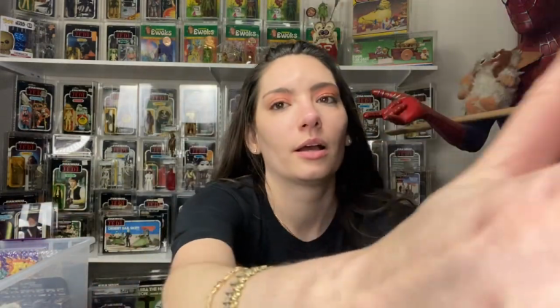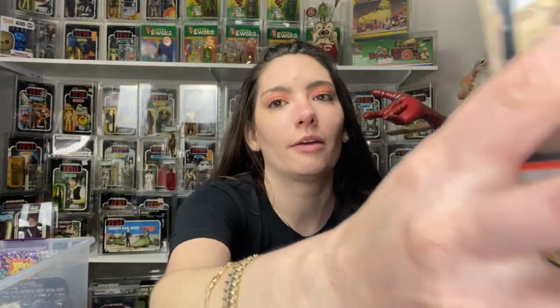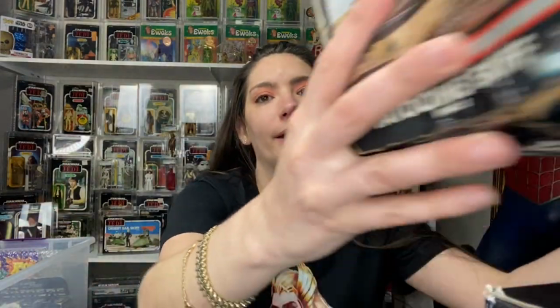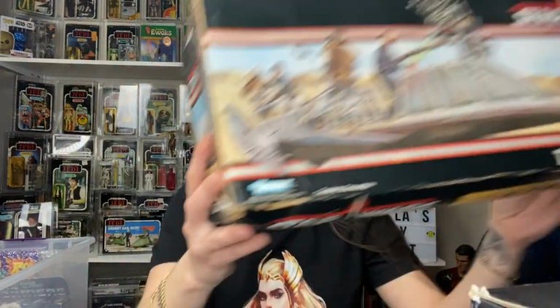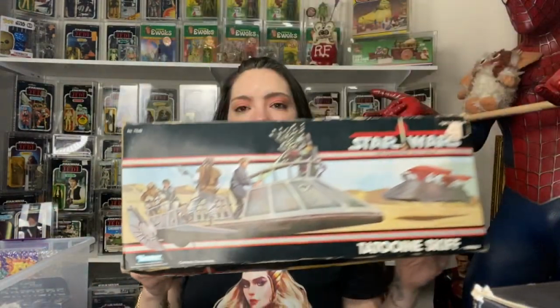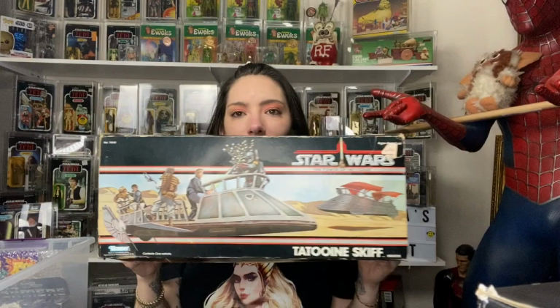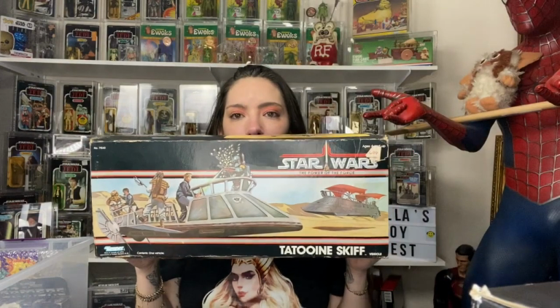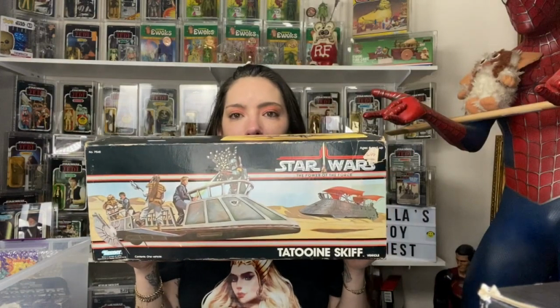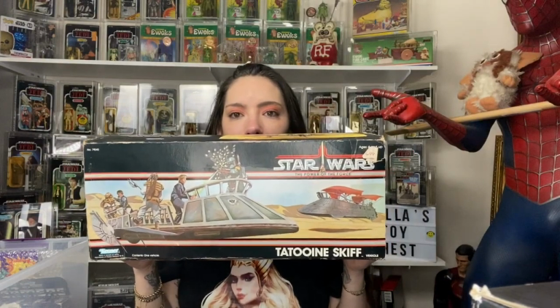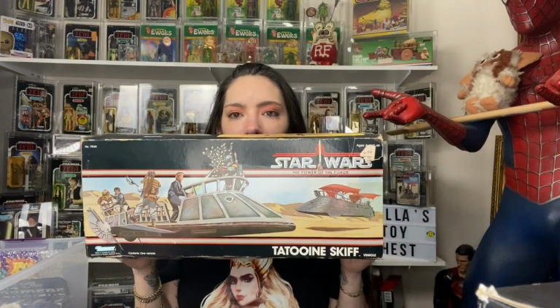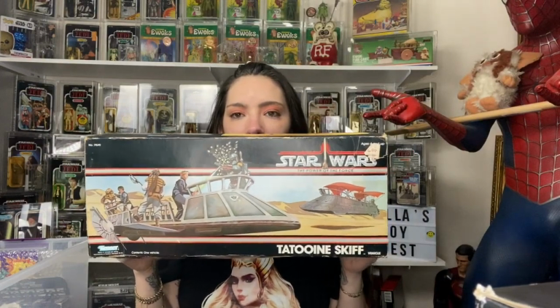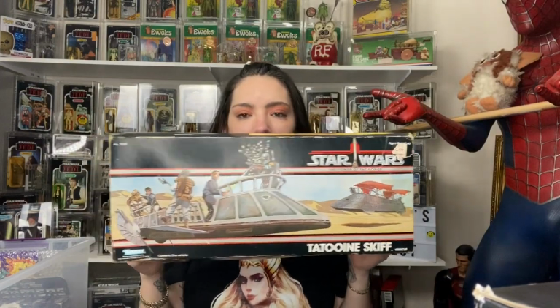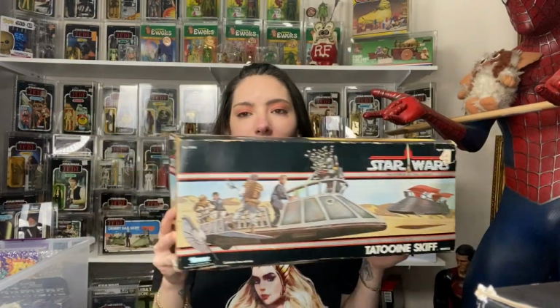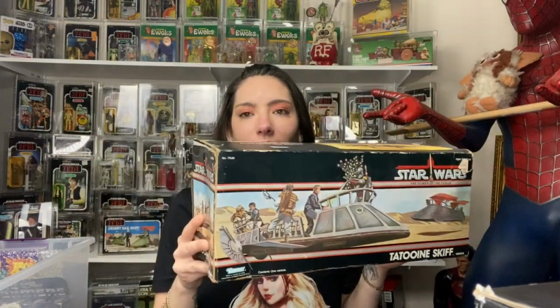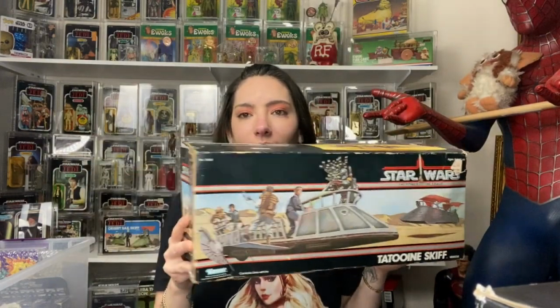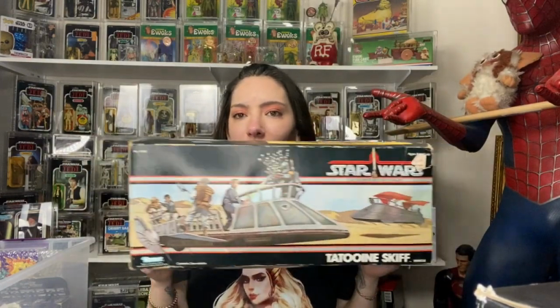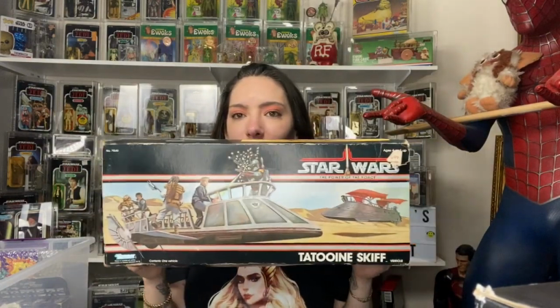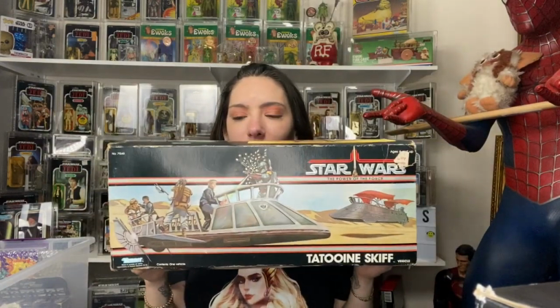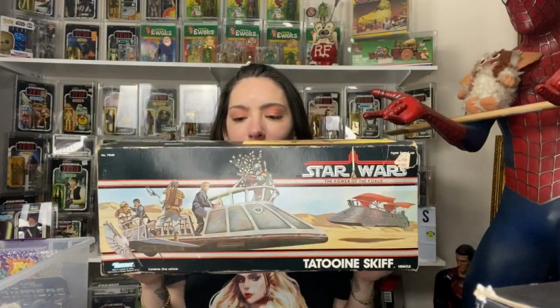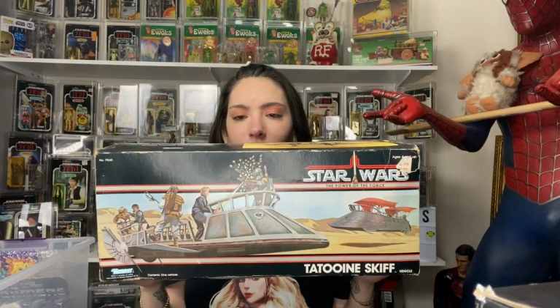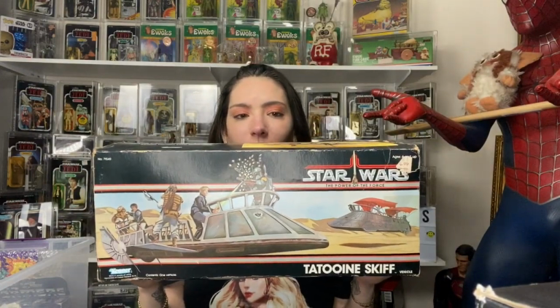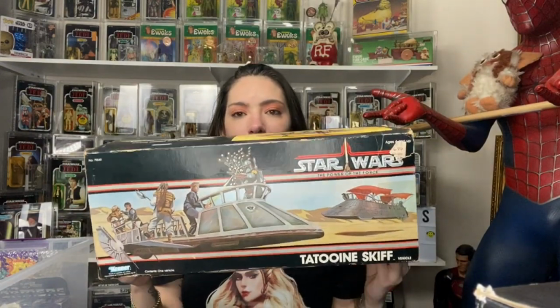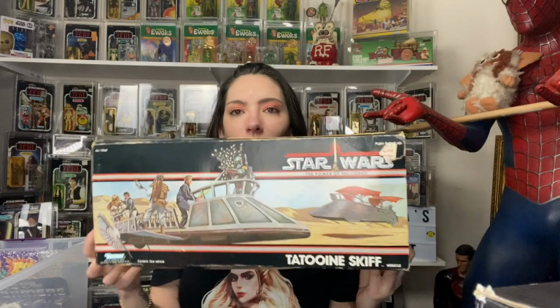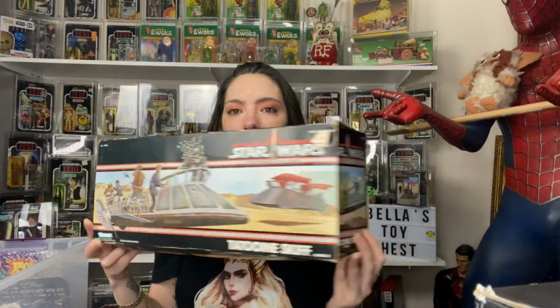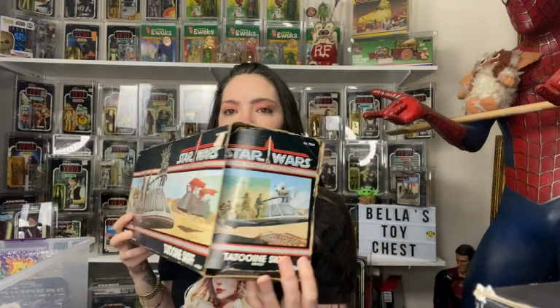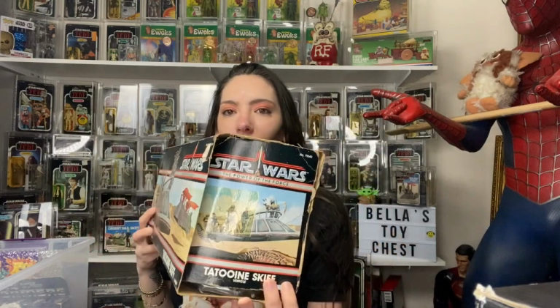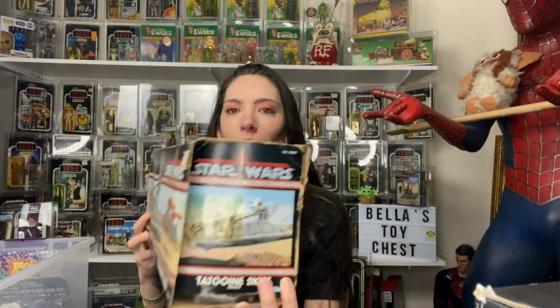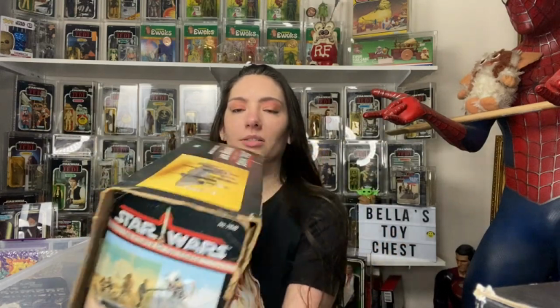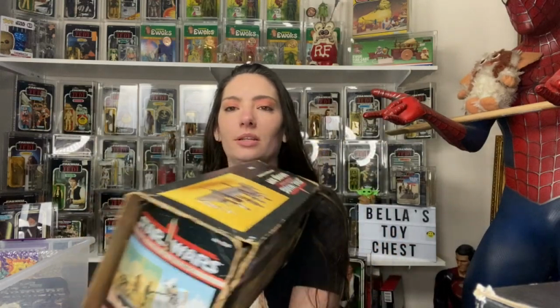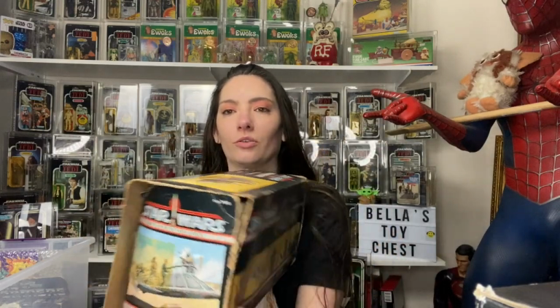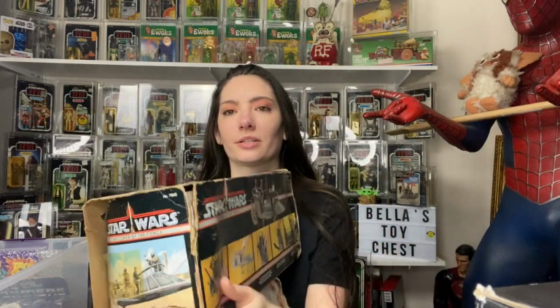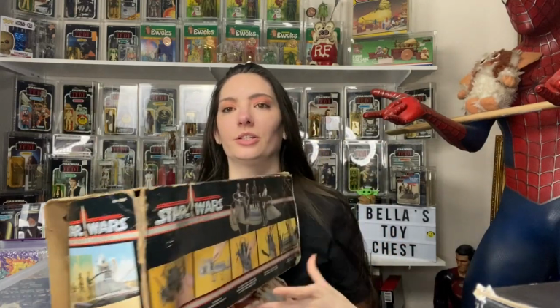Everybody asked if I picked up this Tattooine Skiff — yes I did! It's not sealed and the box isn't in the greatest condition, but...